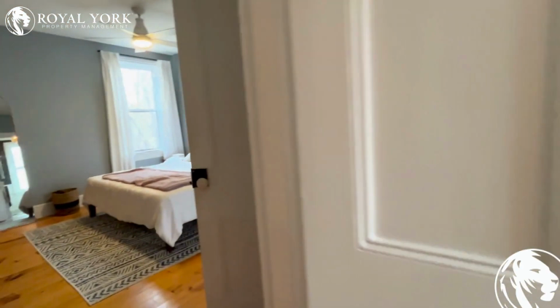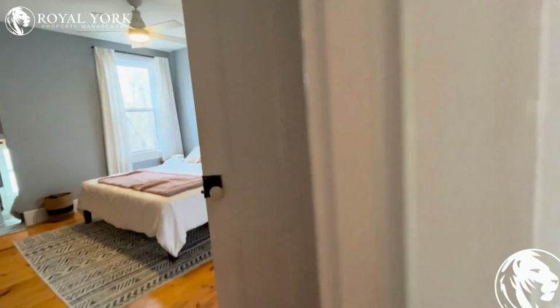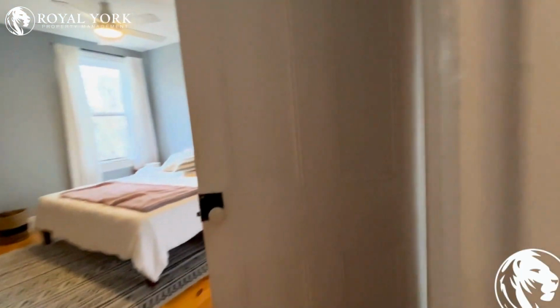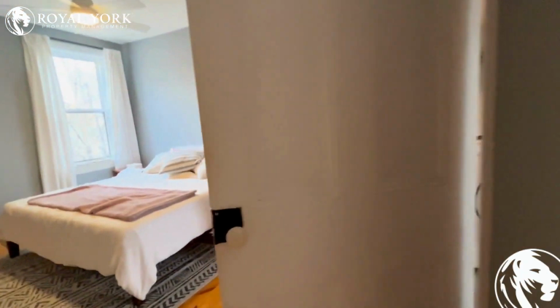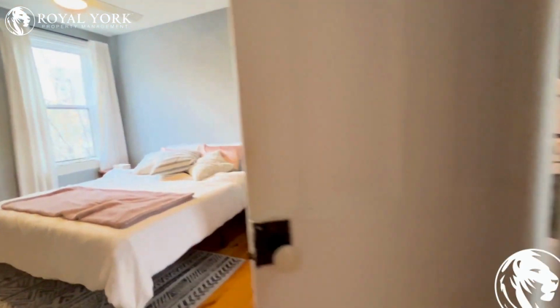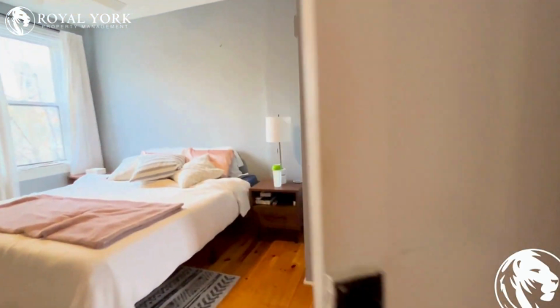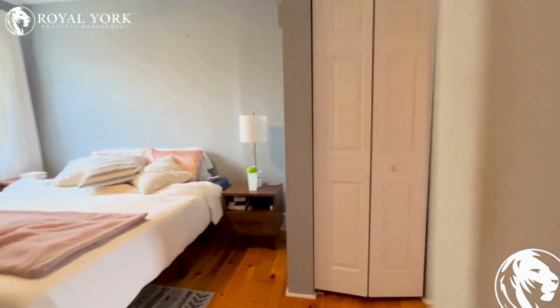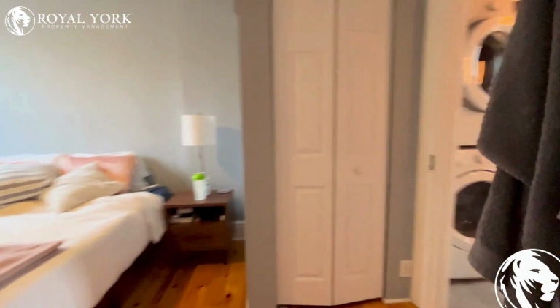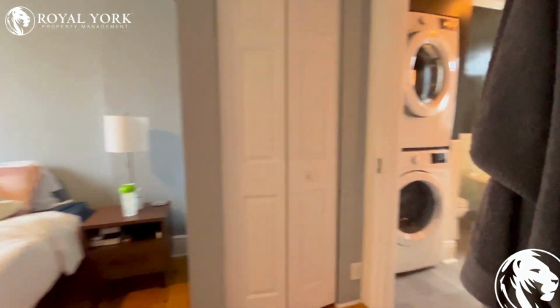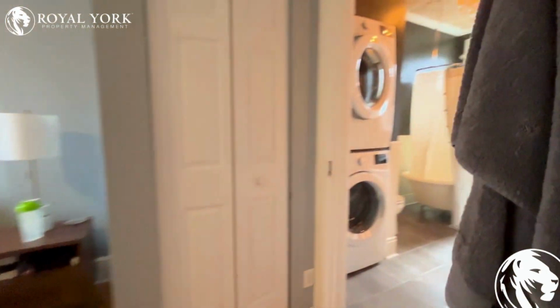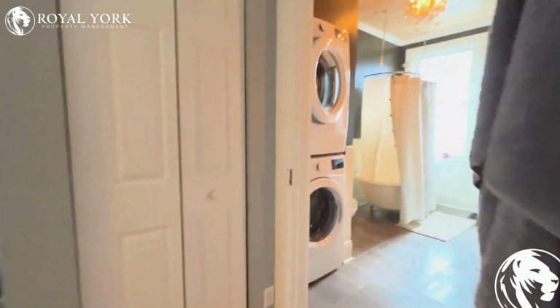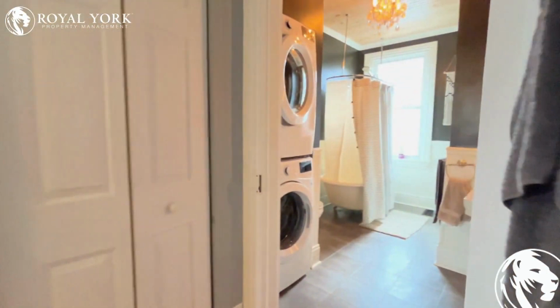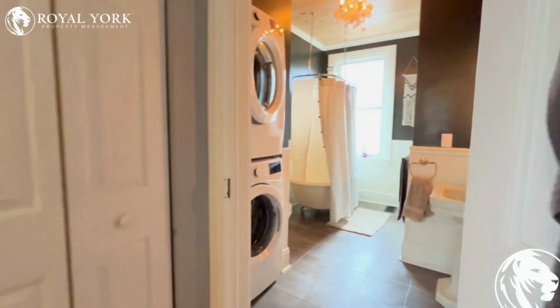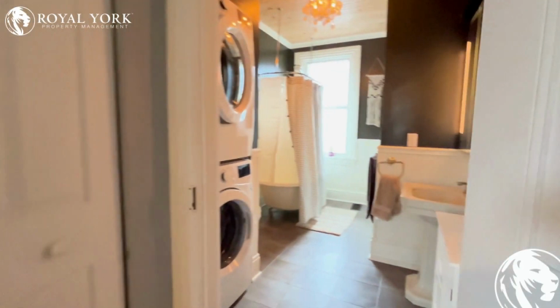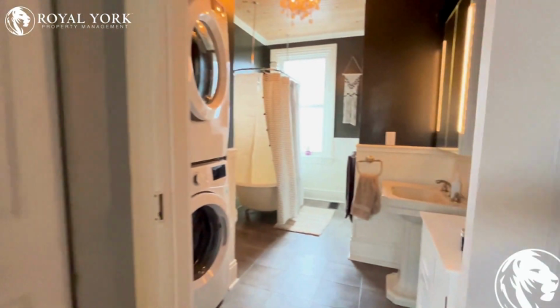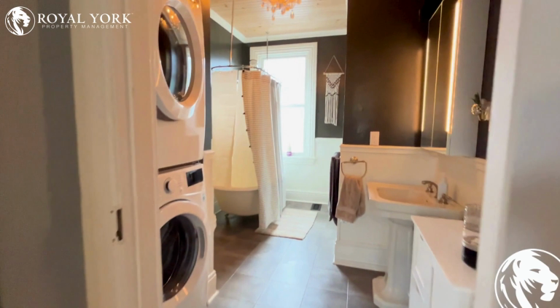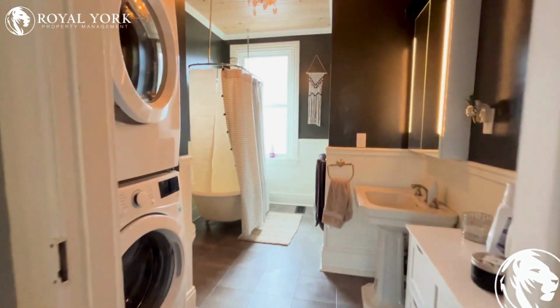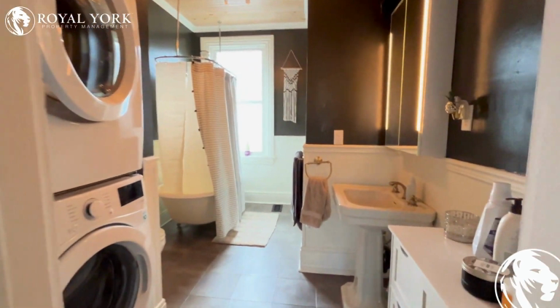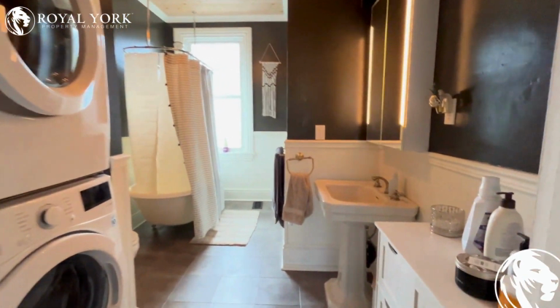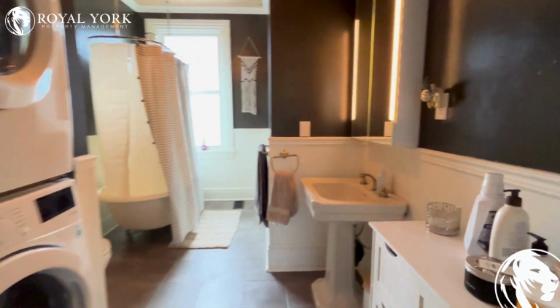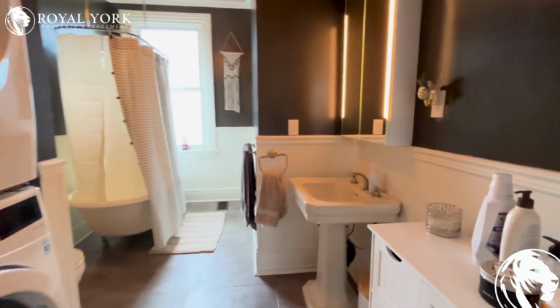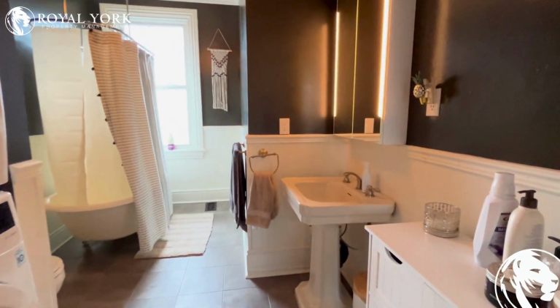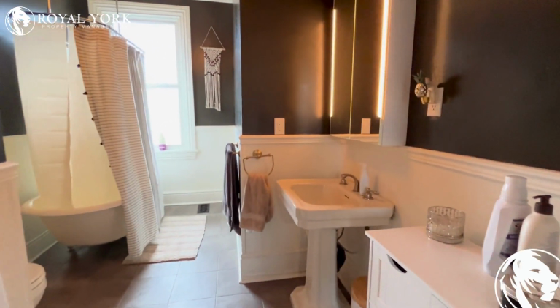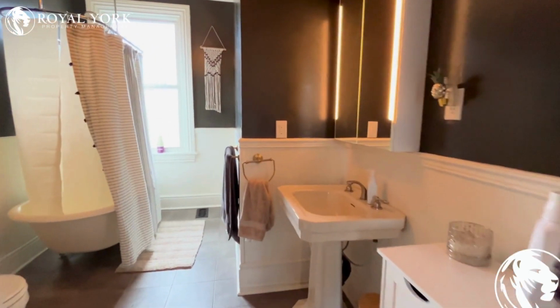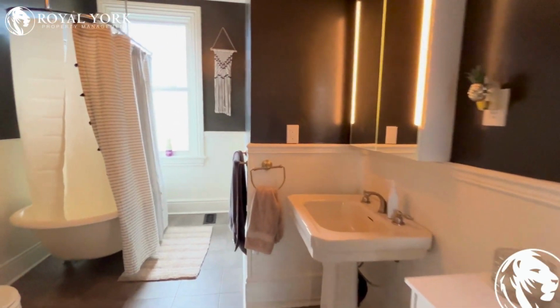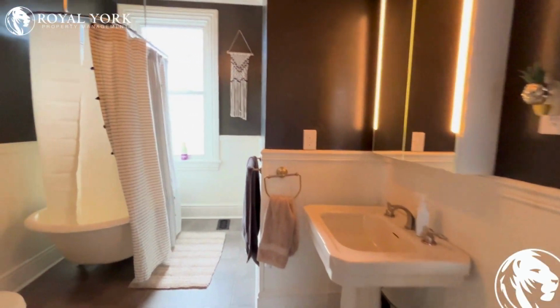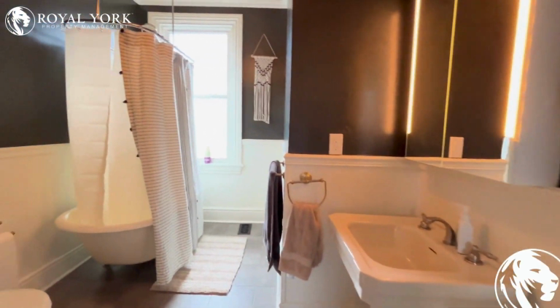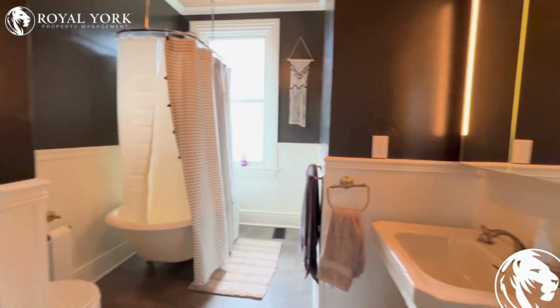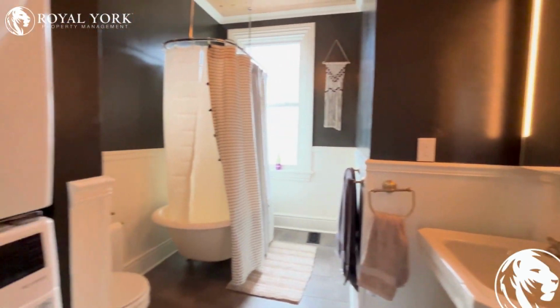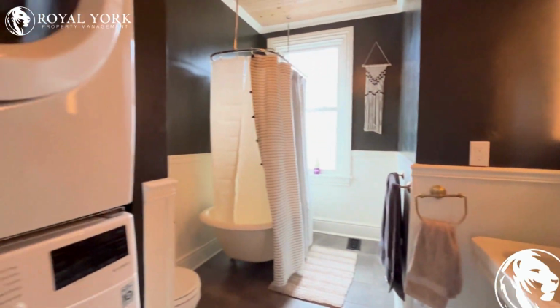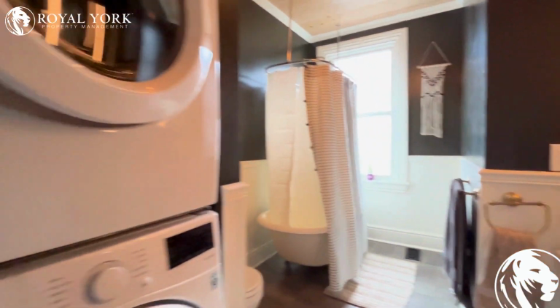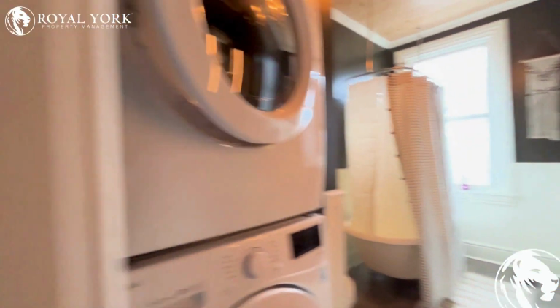And then to my right, there is a bathroom with a washer and dryer in the bathroom, and a nice tub.